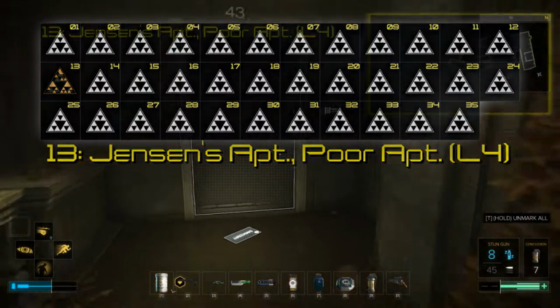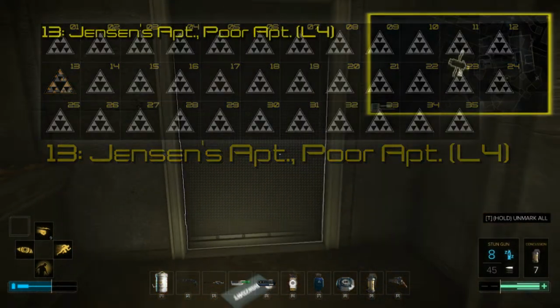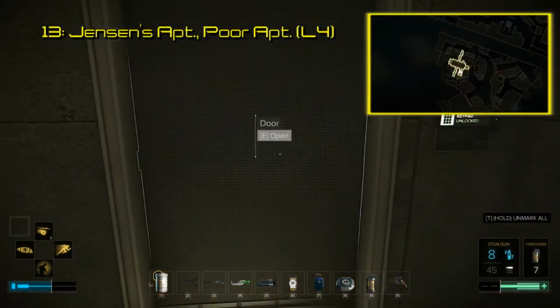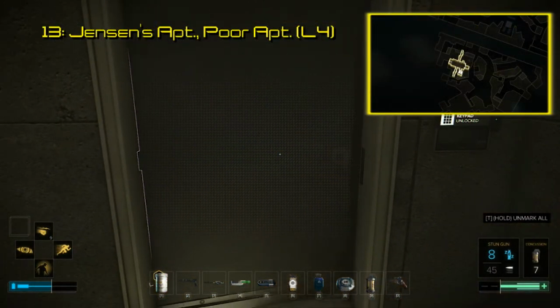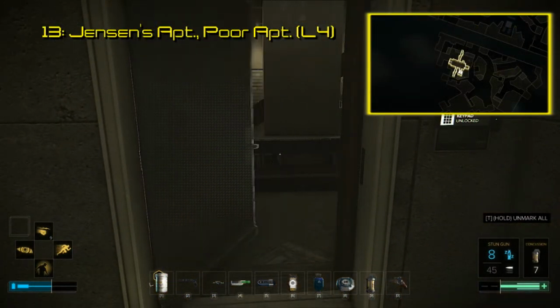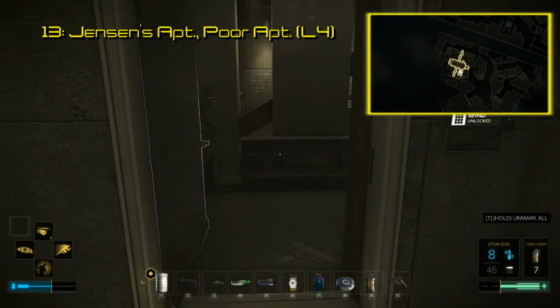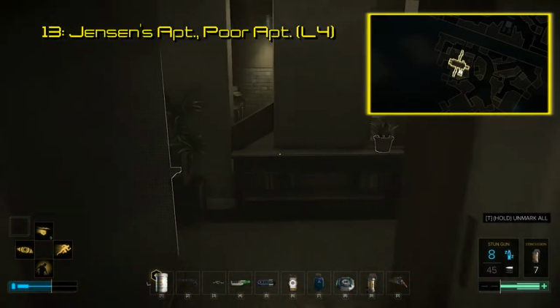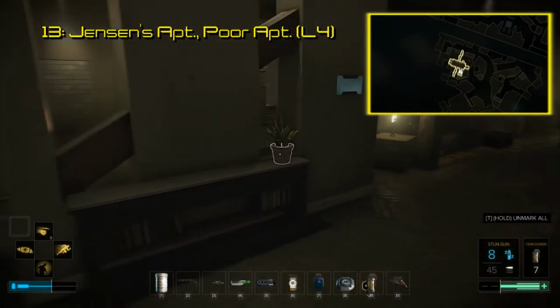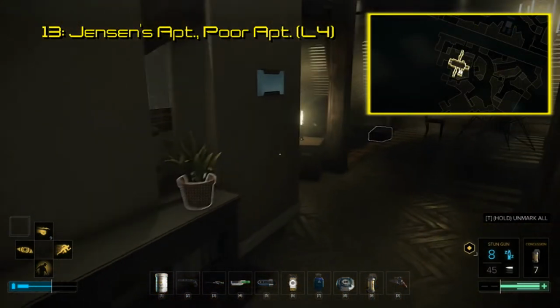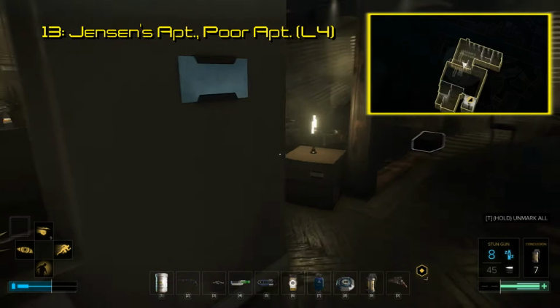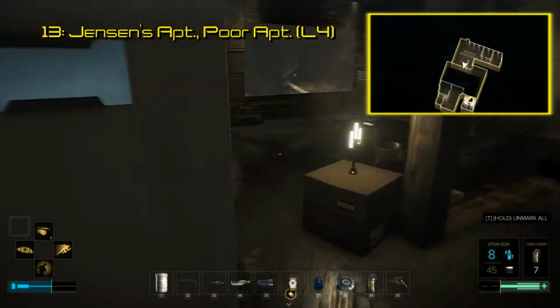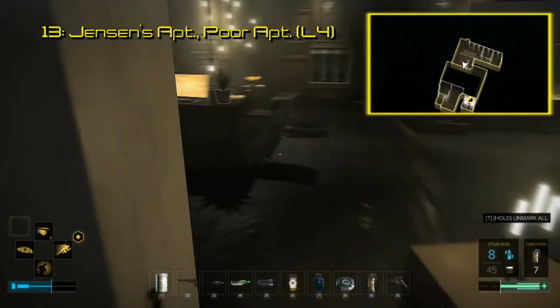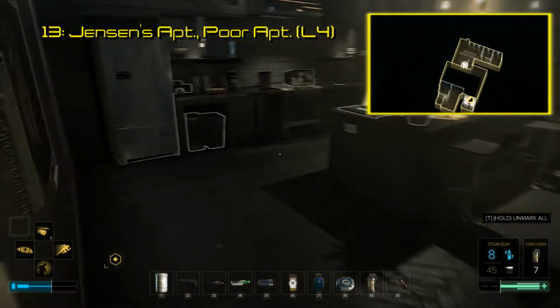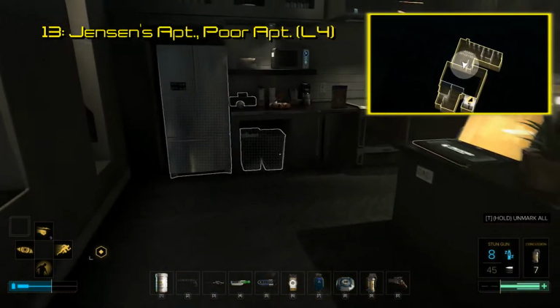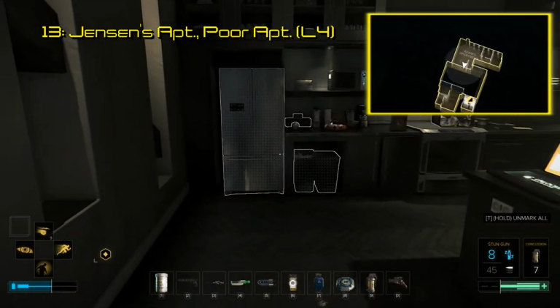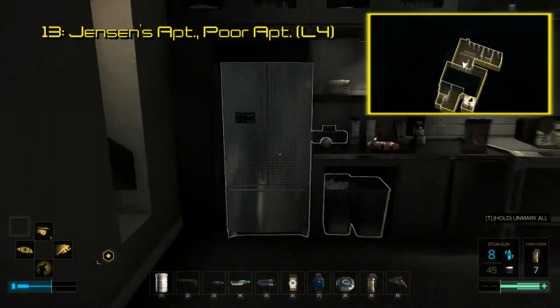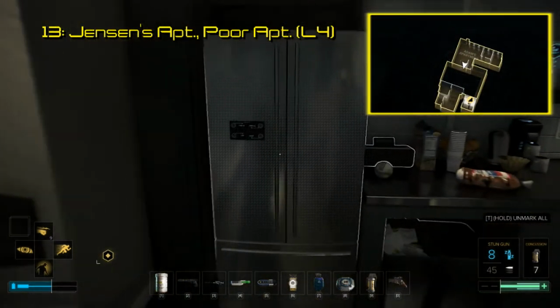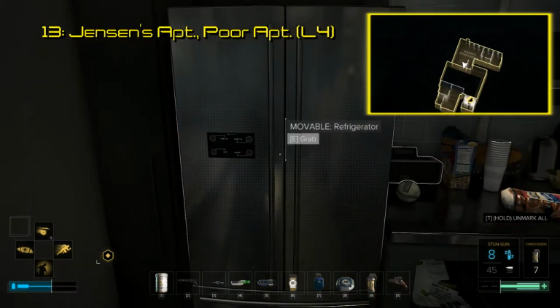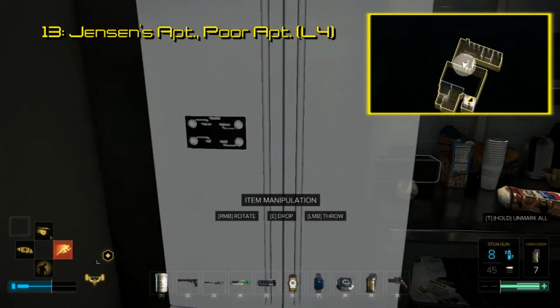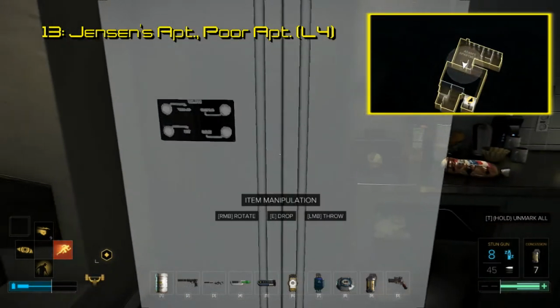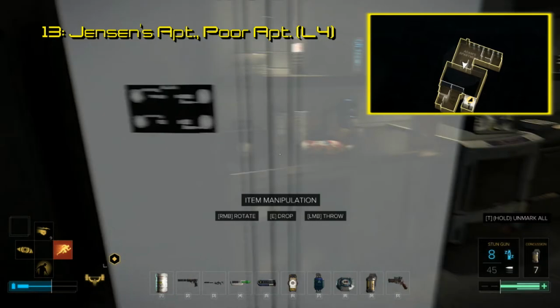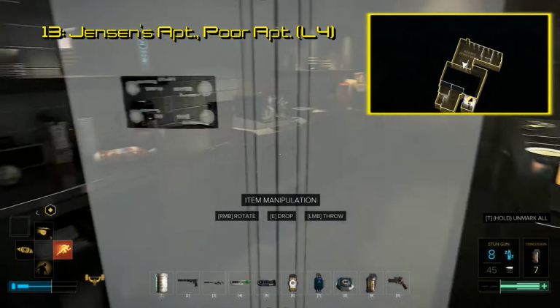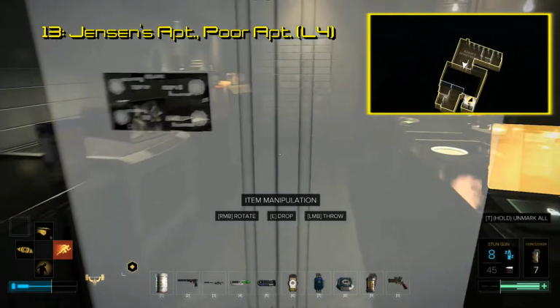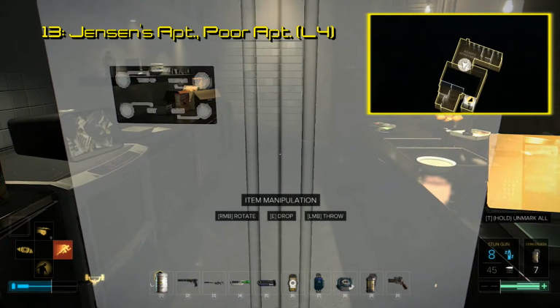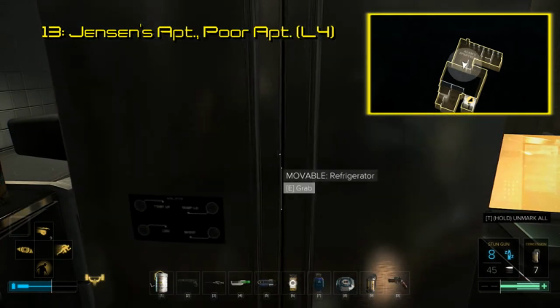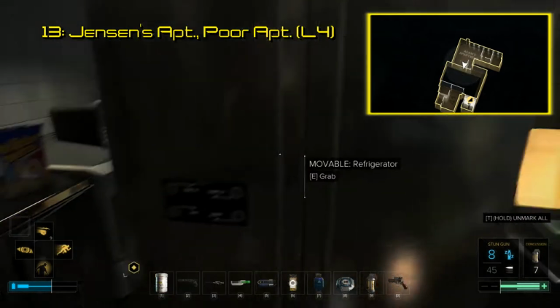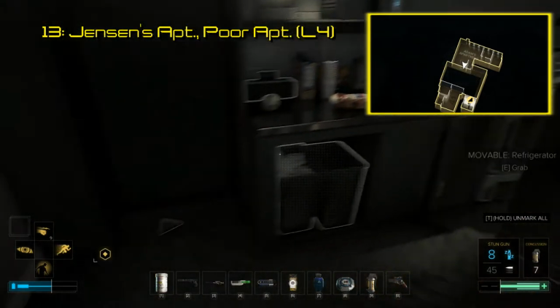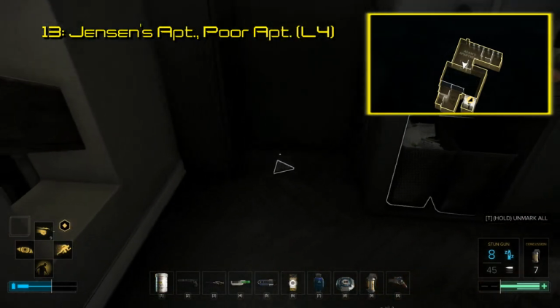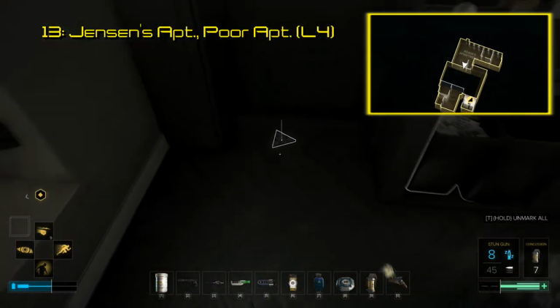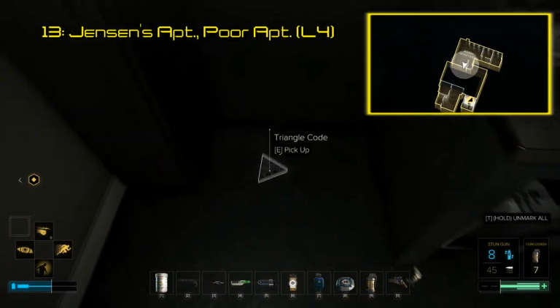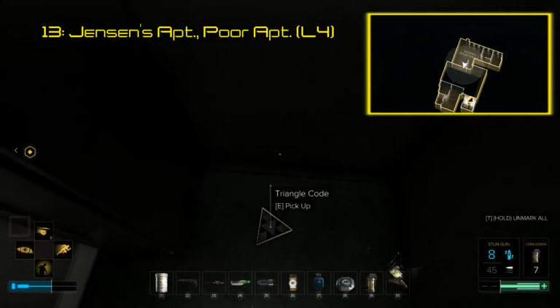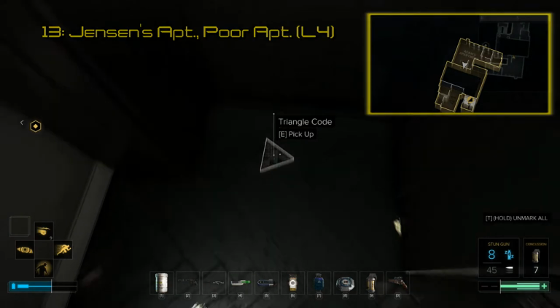Code number 13 is also found in Adam's apartment, but requires a bit more brute force because it's underneath the fridge. Scanning this code with the app leads to a short interview video with Elias Tufexis, the one who played Adam Jensen. If nothing else, you can see it for the shirt he's wearing with the infamous Jensen quote.